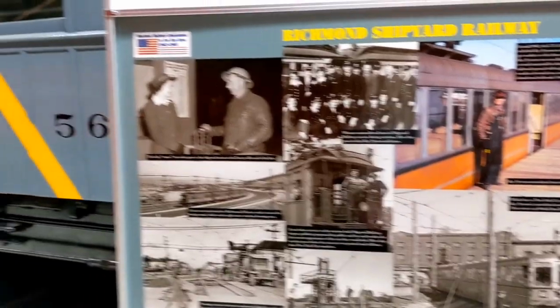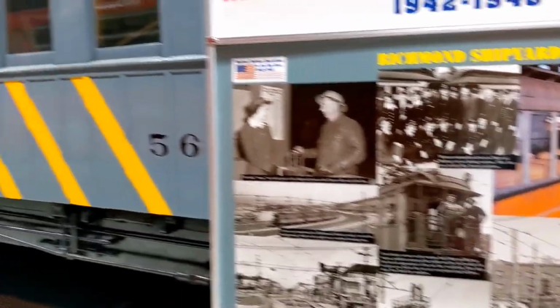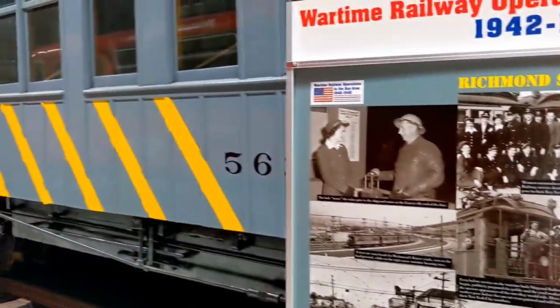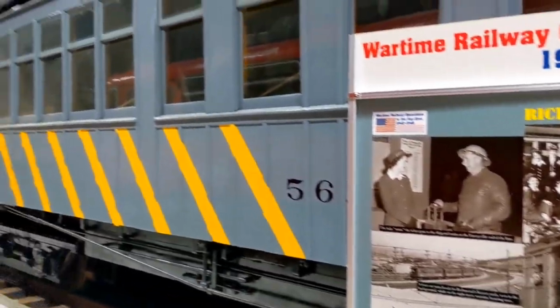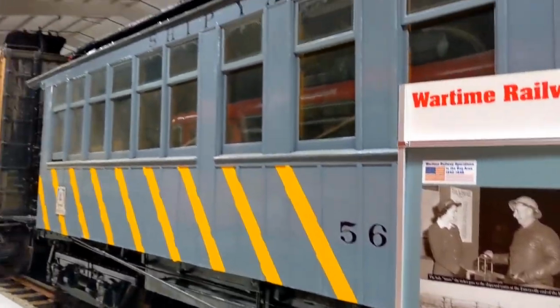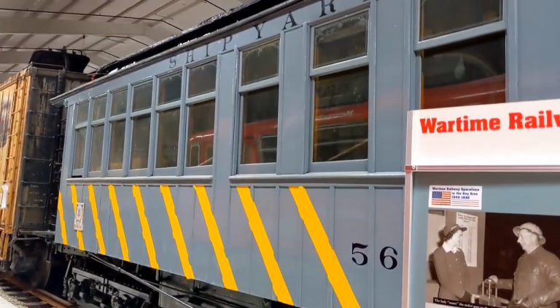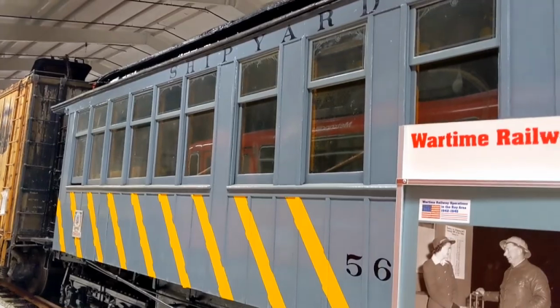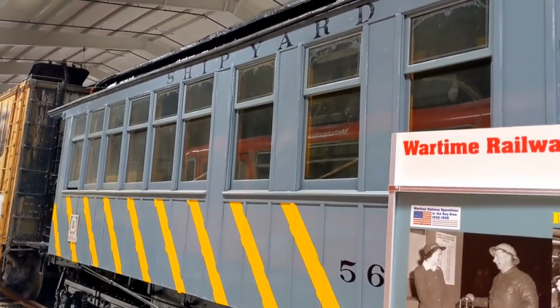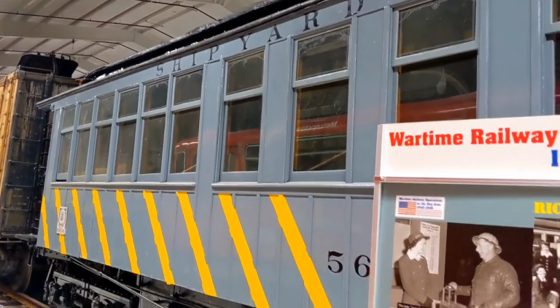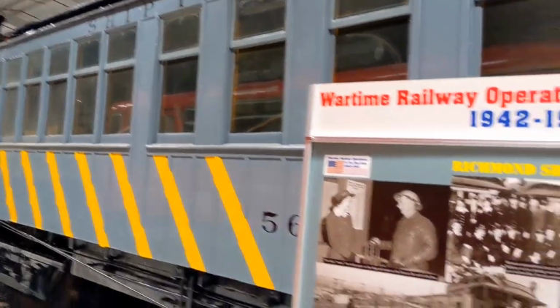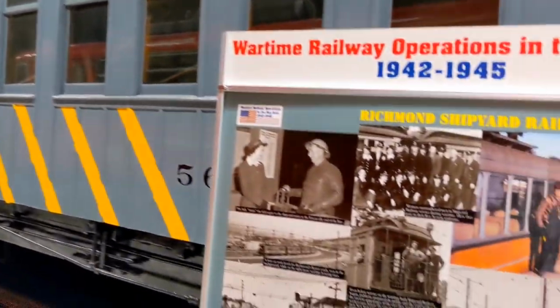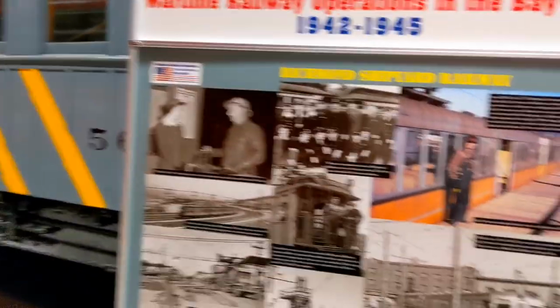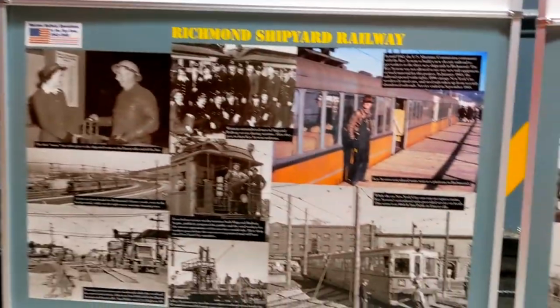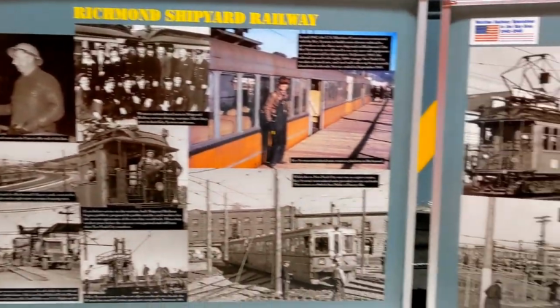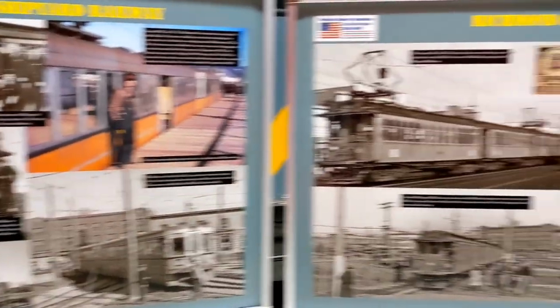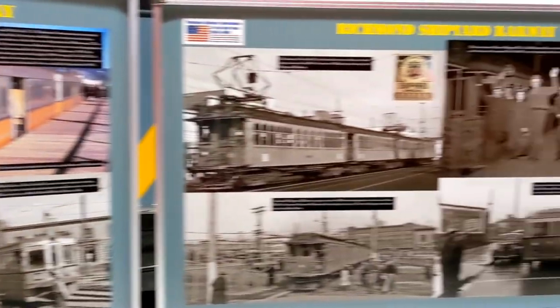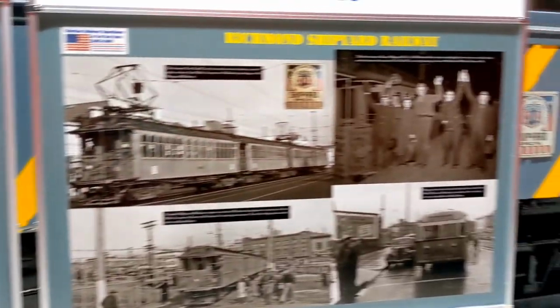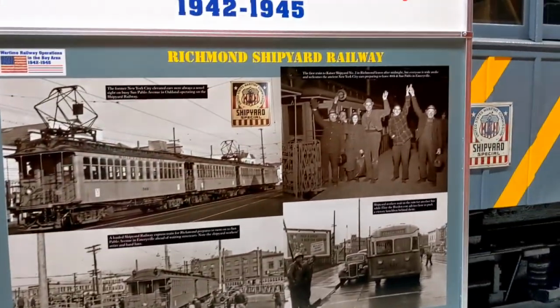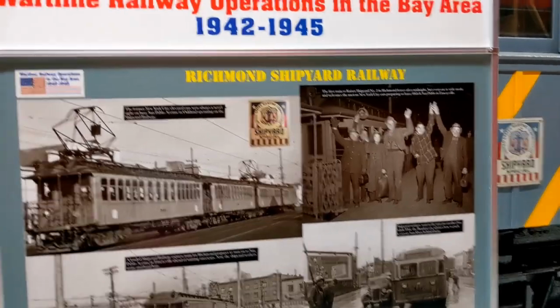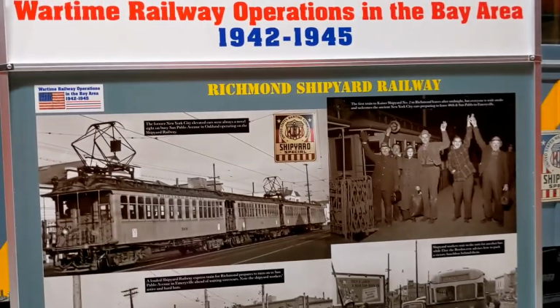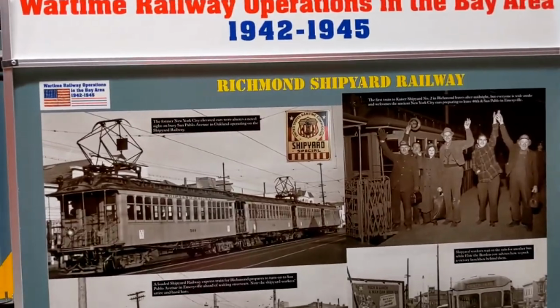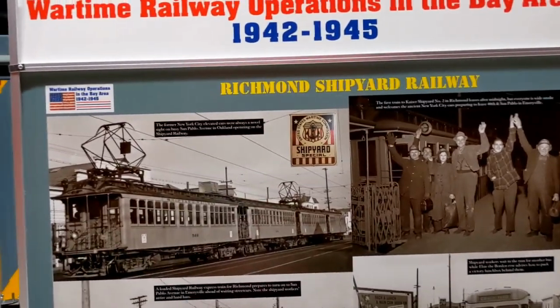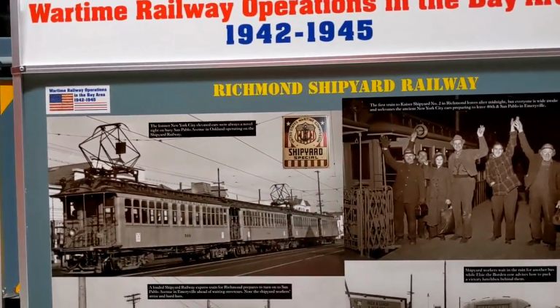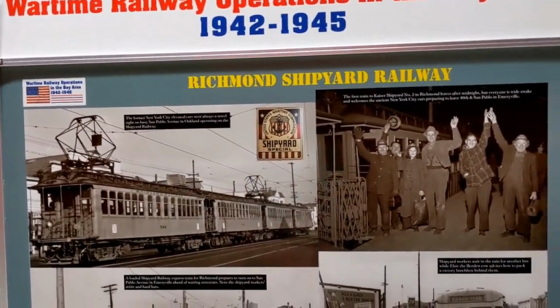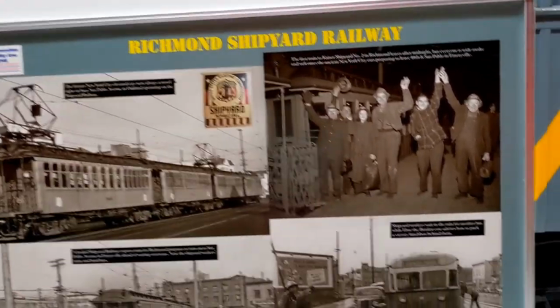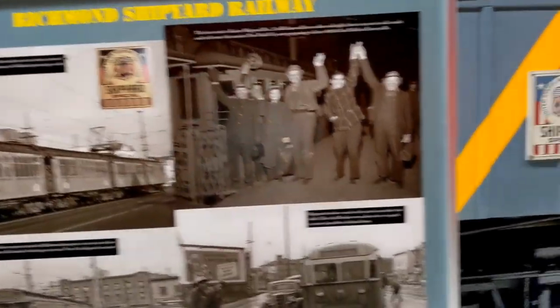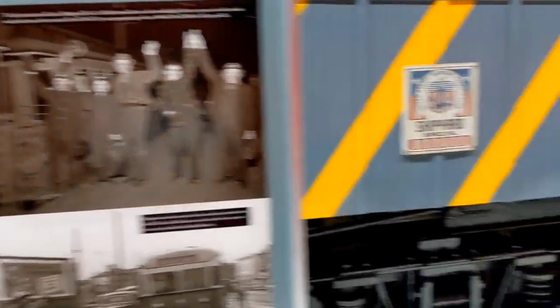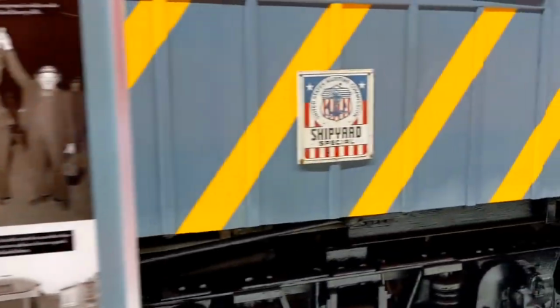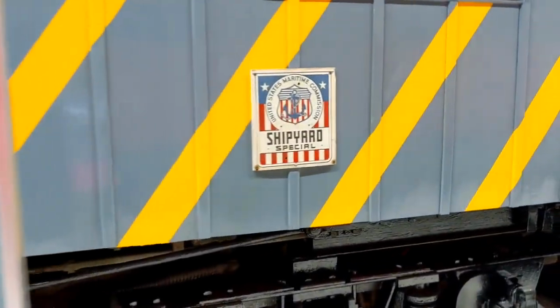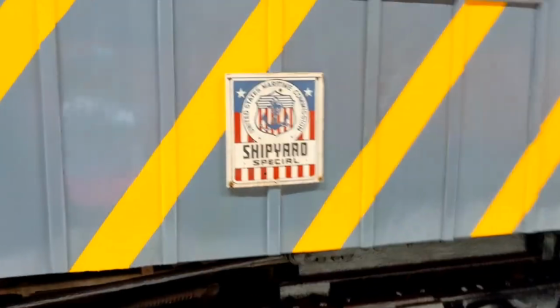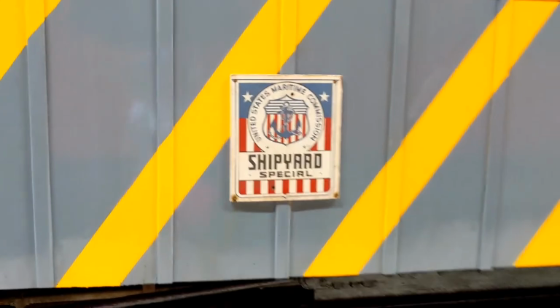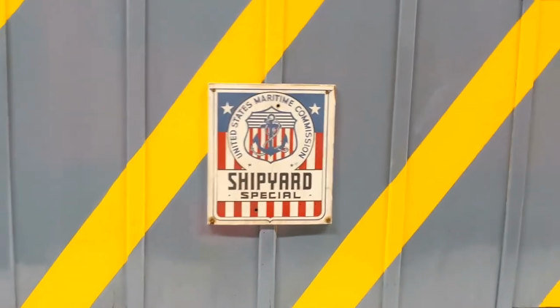In the museum, you will also learn about wartime railway. These are special cars that were built to transport workers to the docks of San Francisco Bay Area, where they built warships during the Second World War.